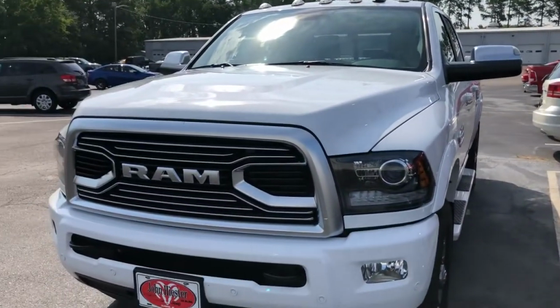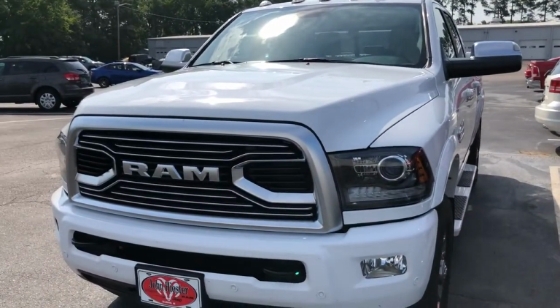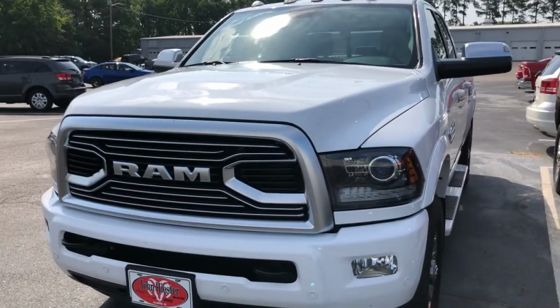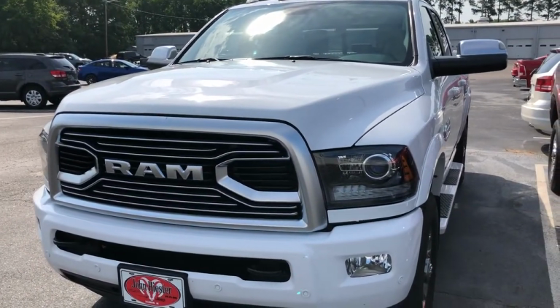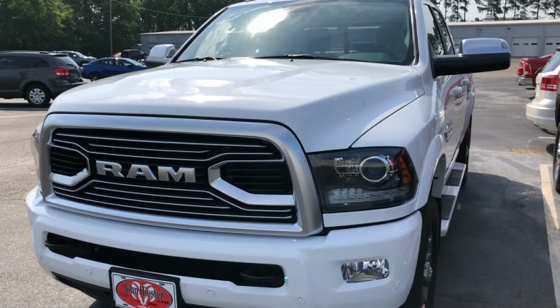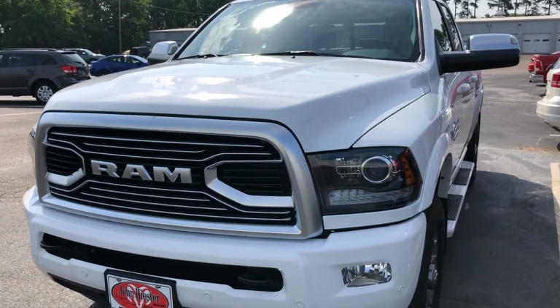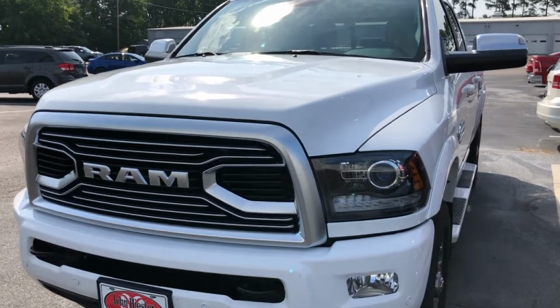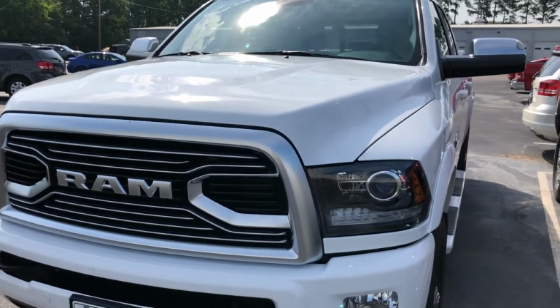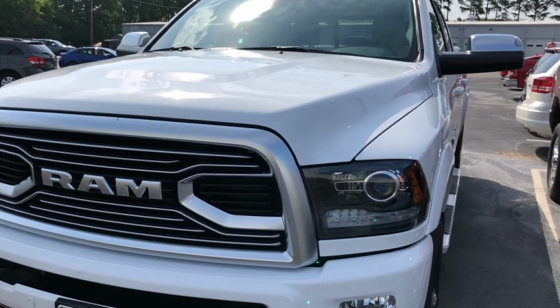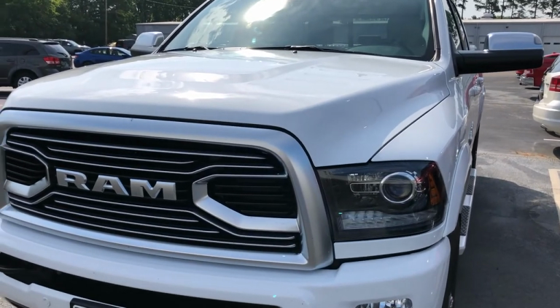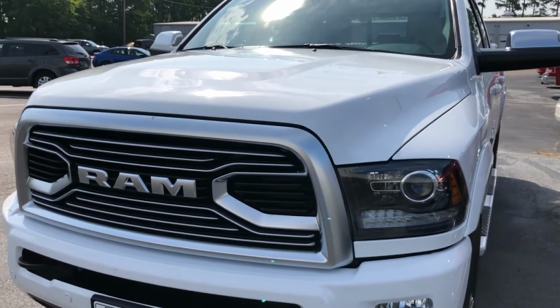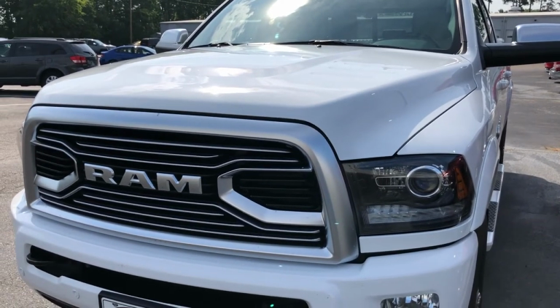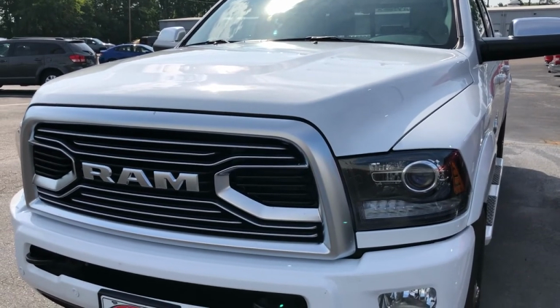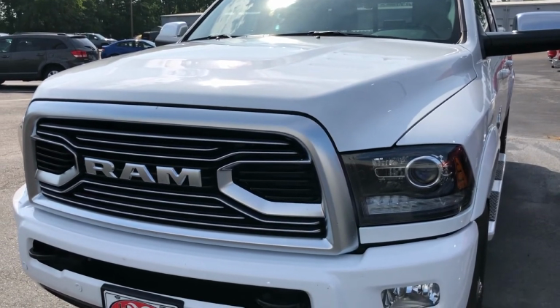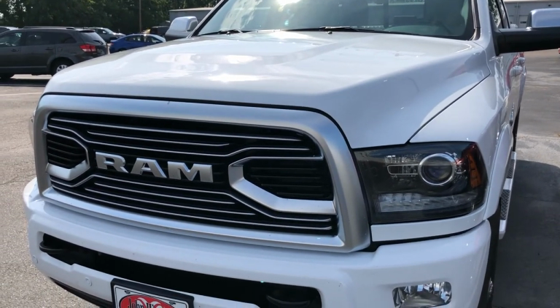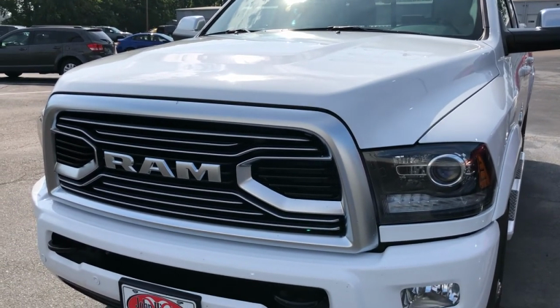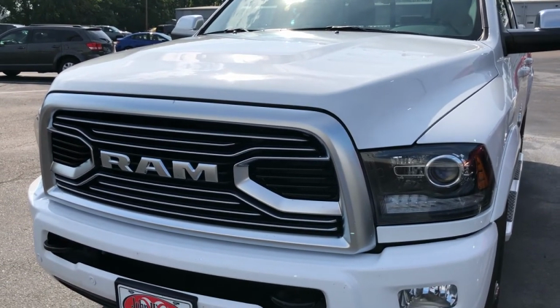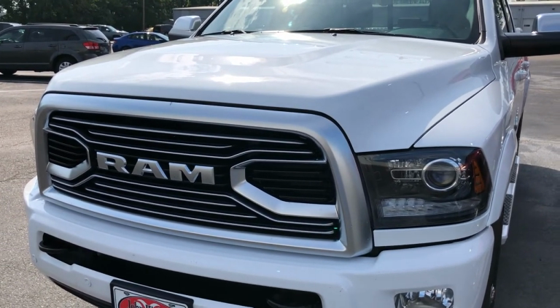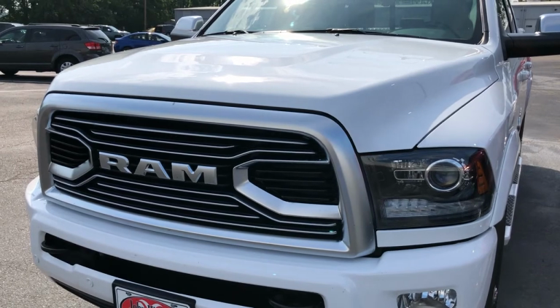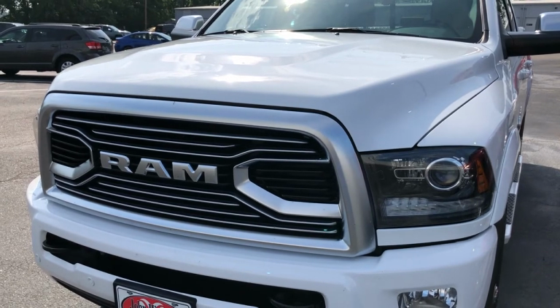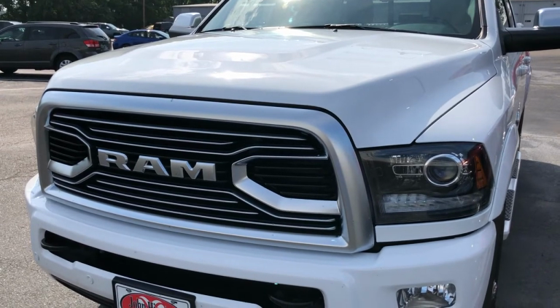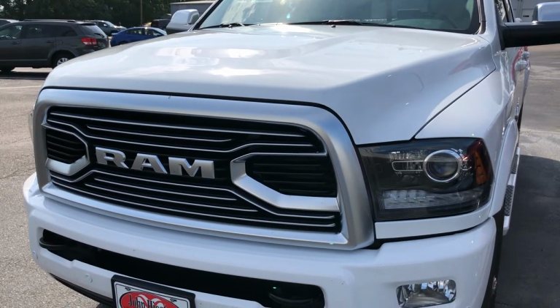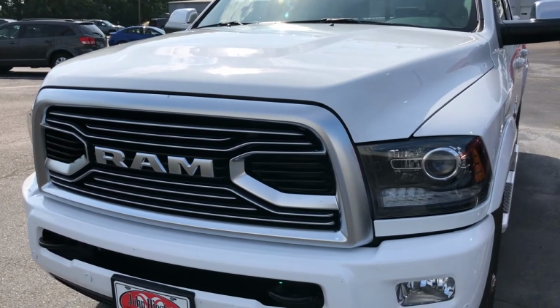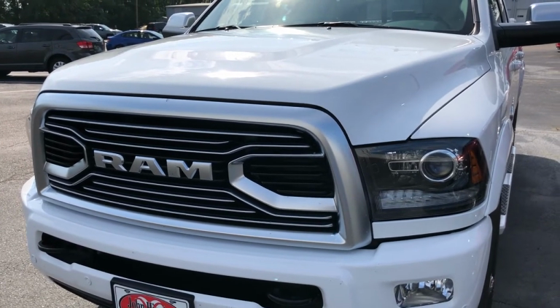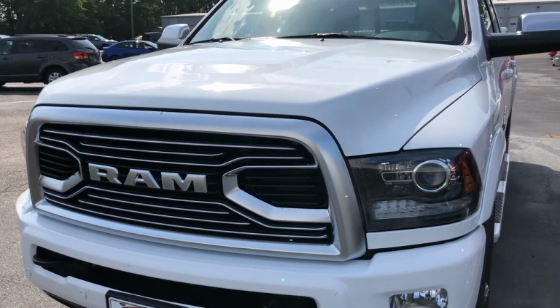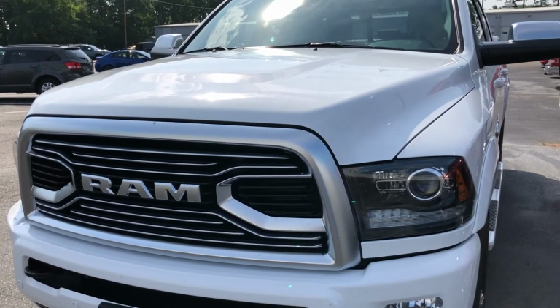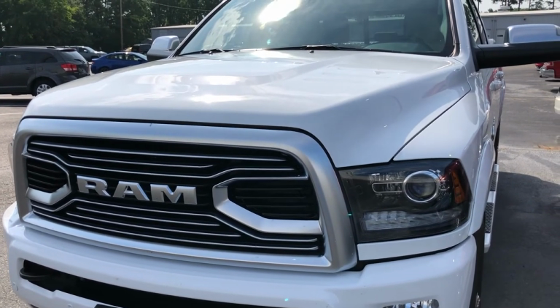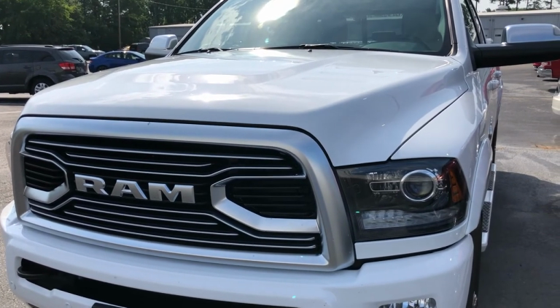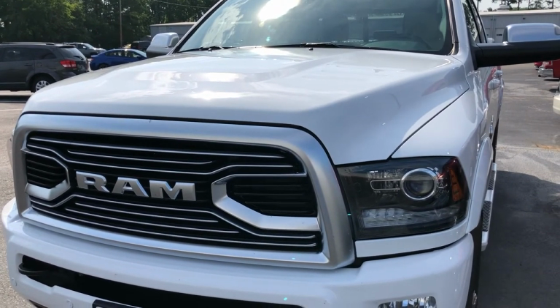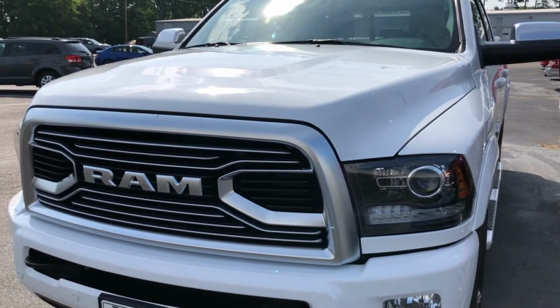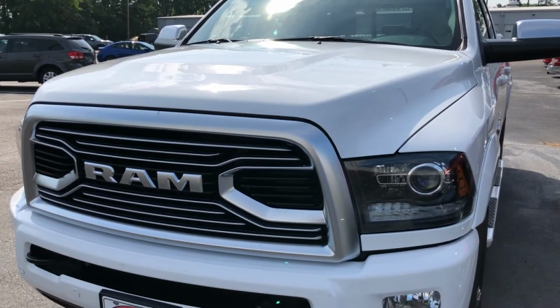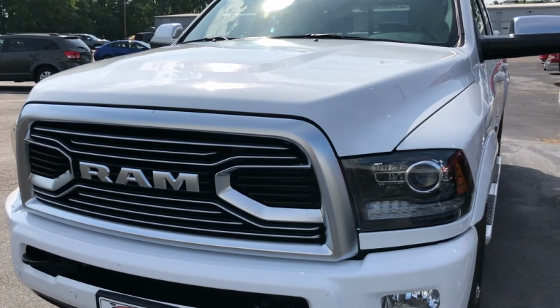That's why I went back to an 18 Ram — one, it's my fourth Cummins, I'm a Cummins guy. But two, I wanted a steel body. It really irritated me watching my hood flutter at highway speeds.